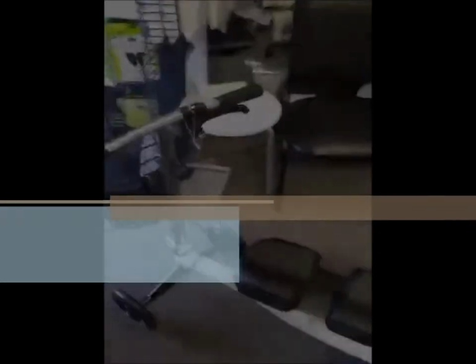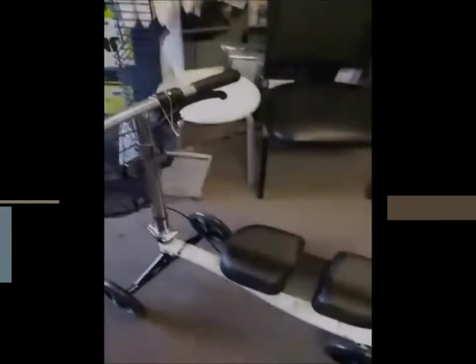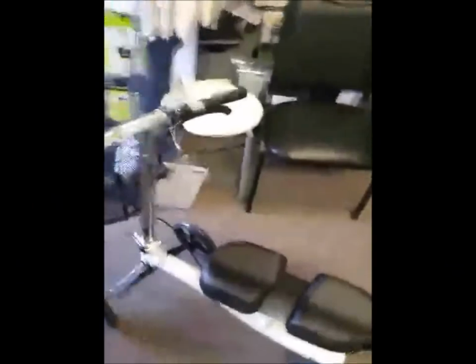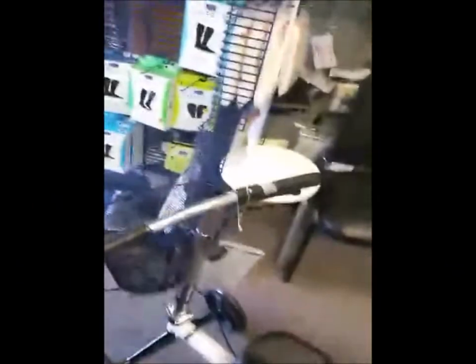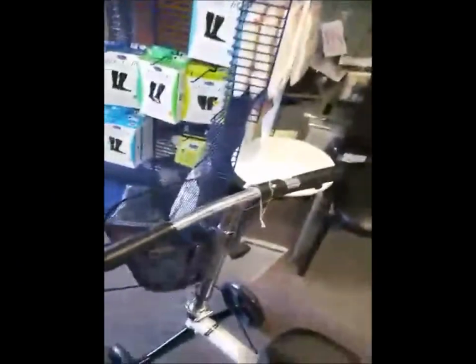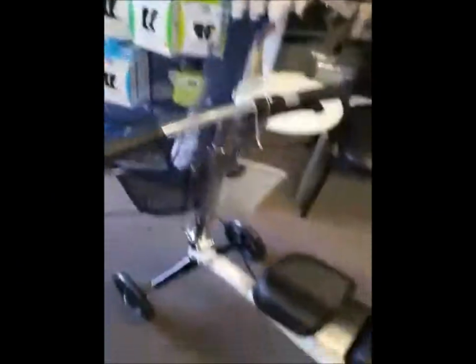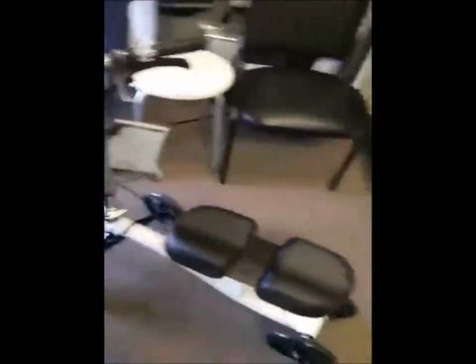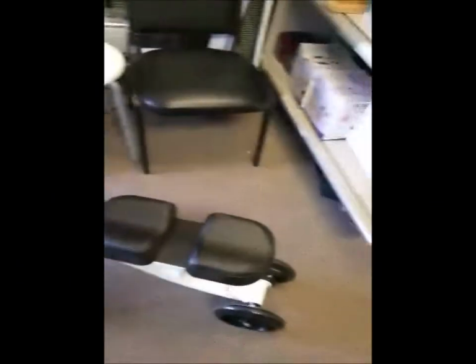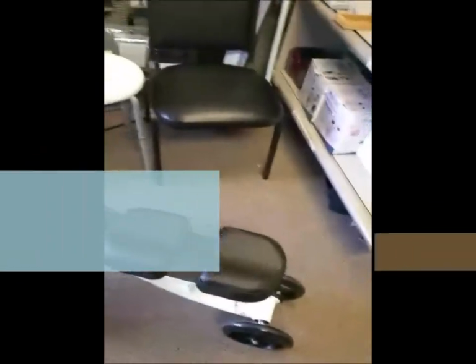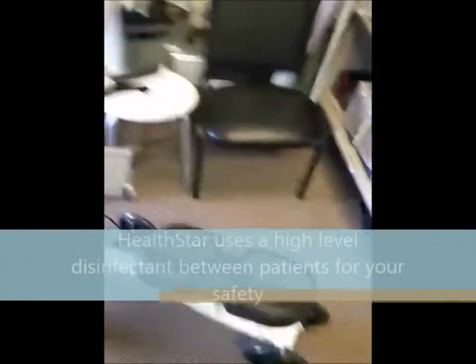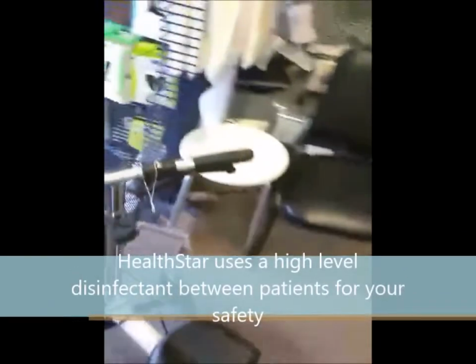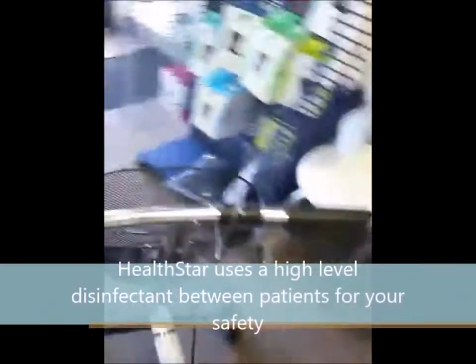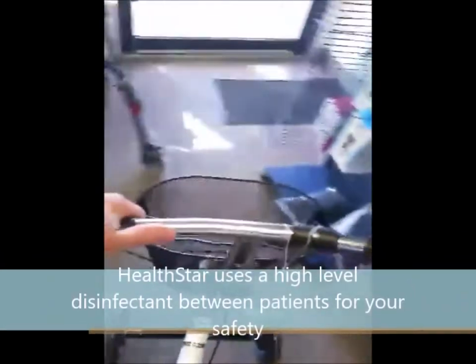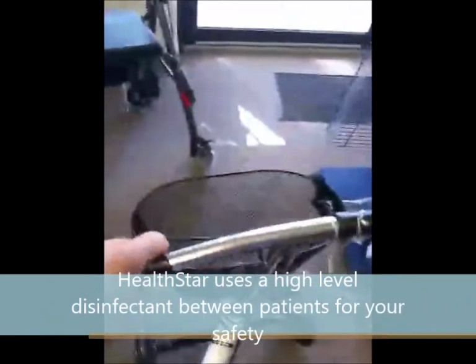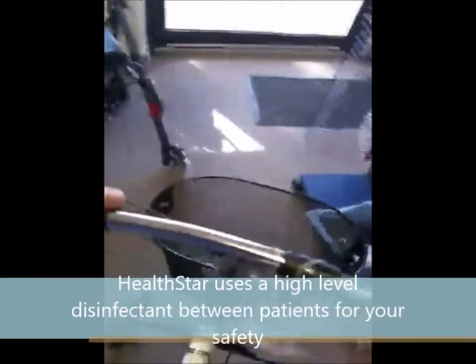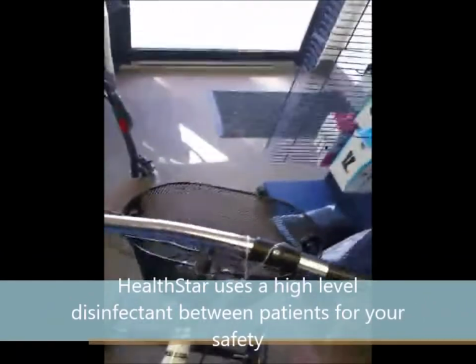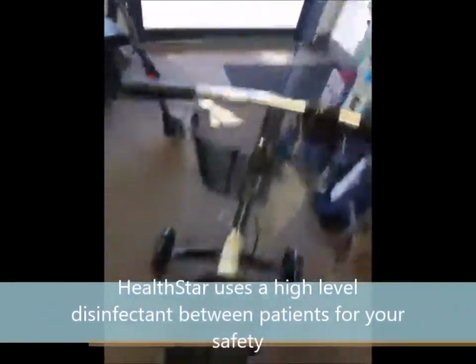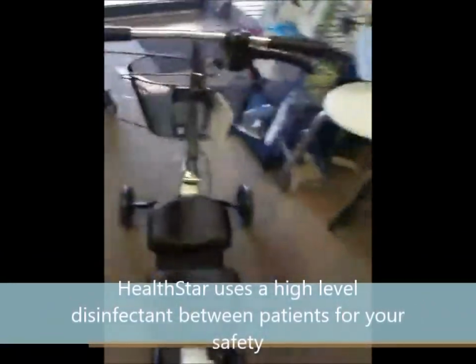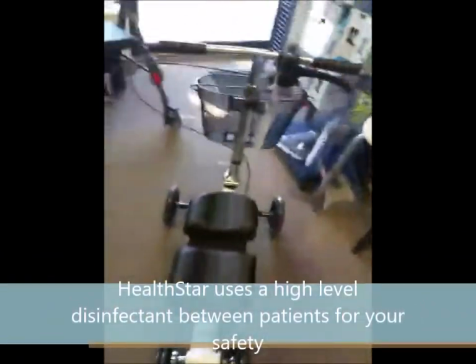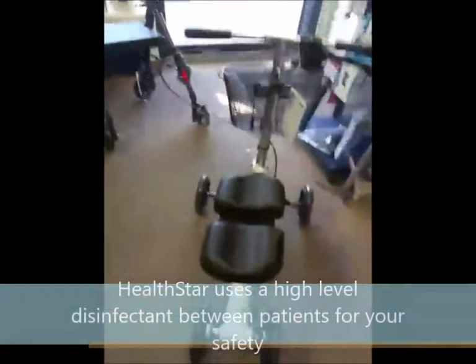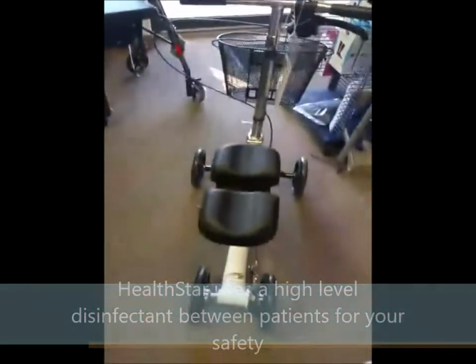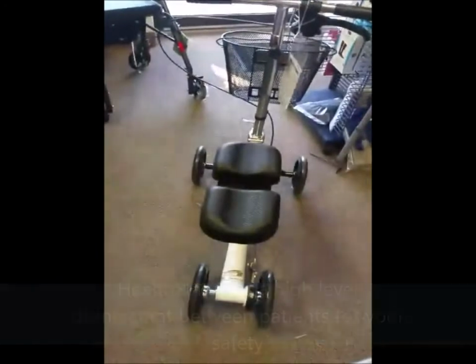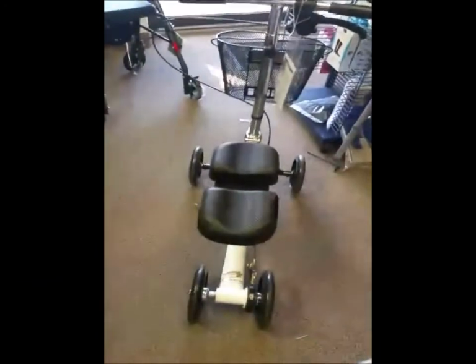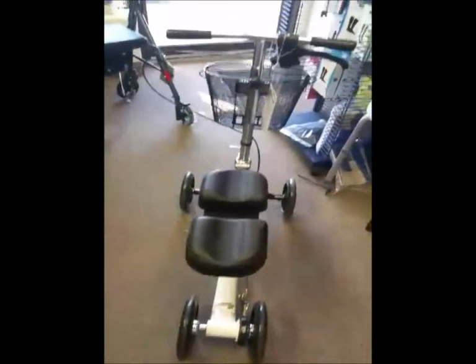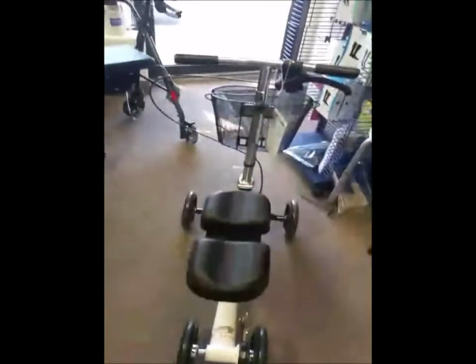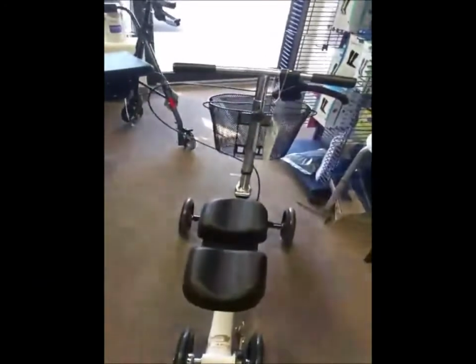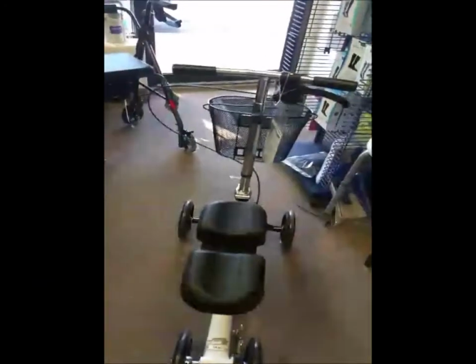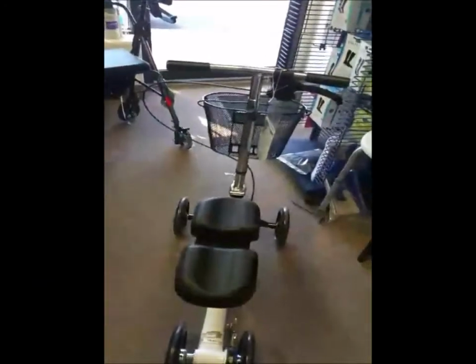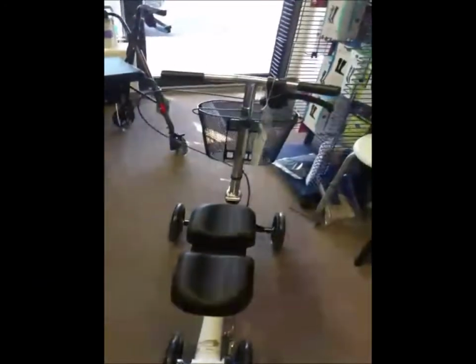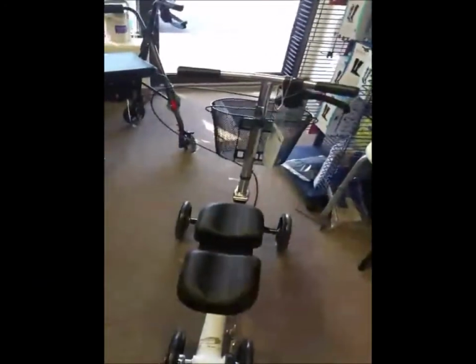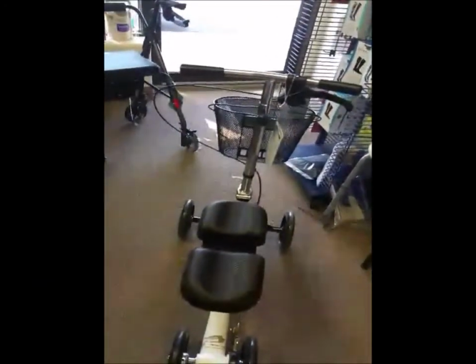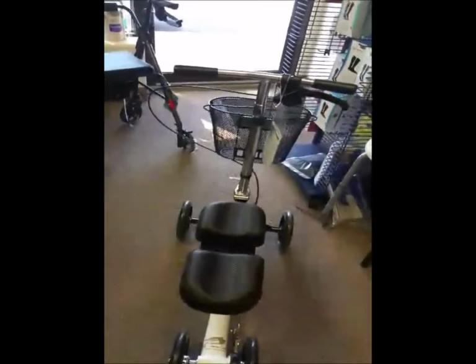This is a short video on using a knee scooter and adjusting it. It's relatively simple. Knee scooters are used for ankle injuries or surgeries where the patient will be wearing a cast or a boot.